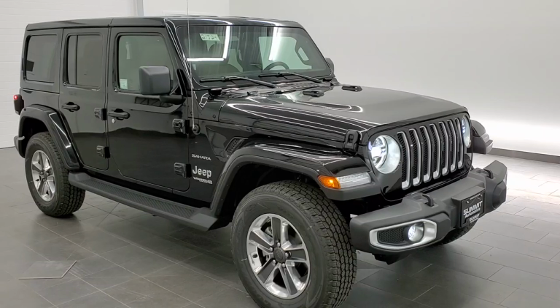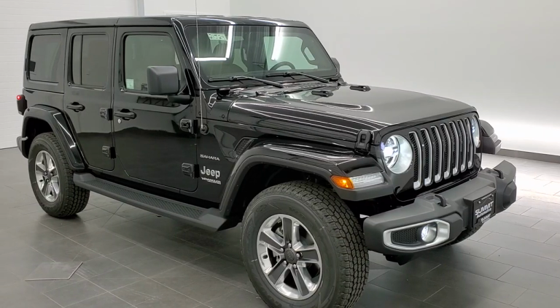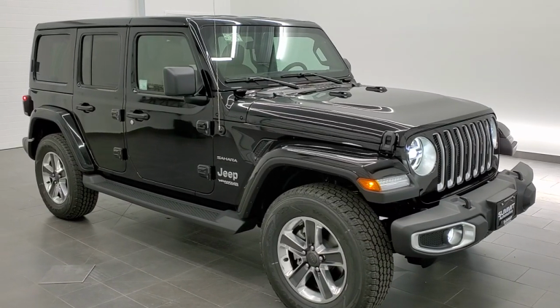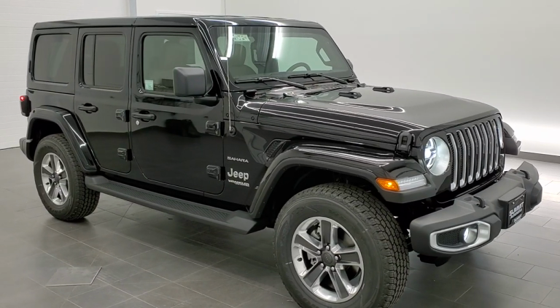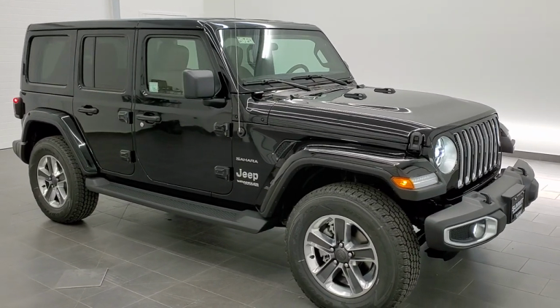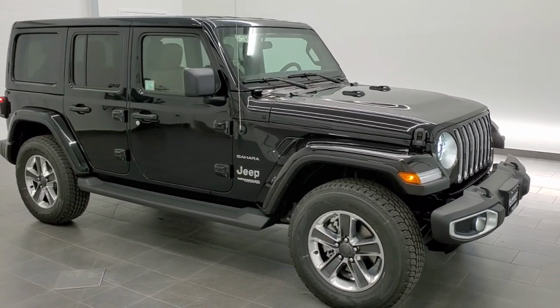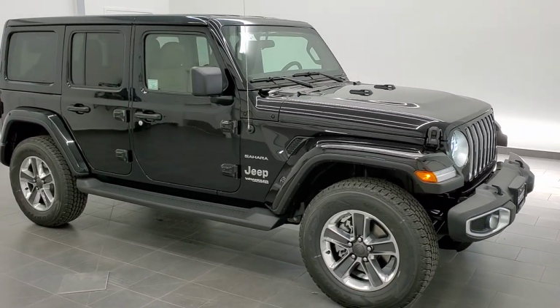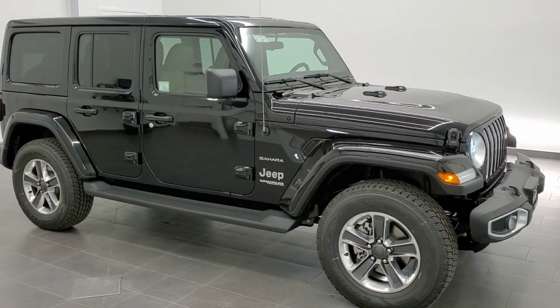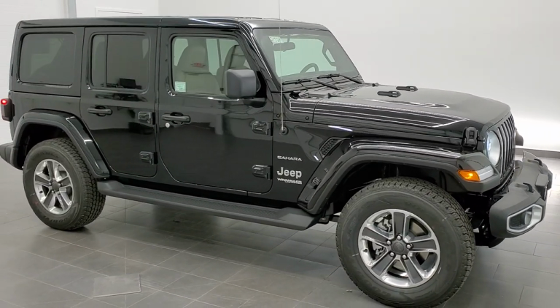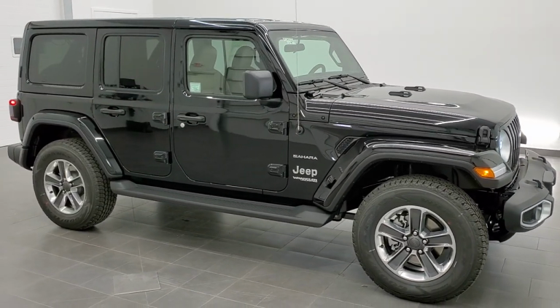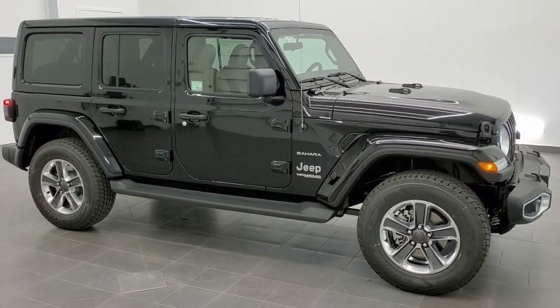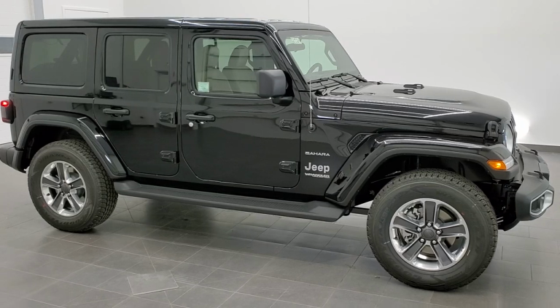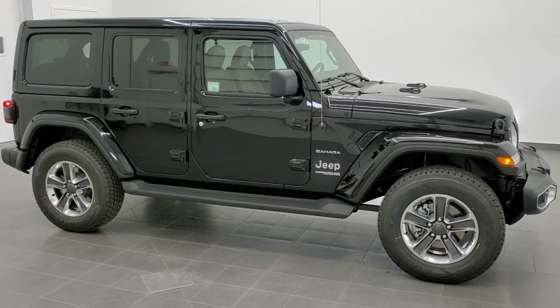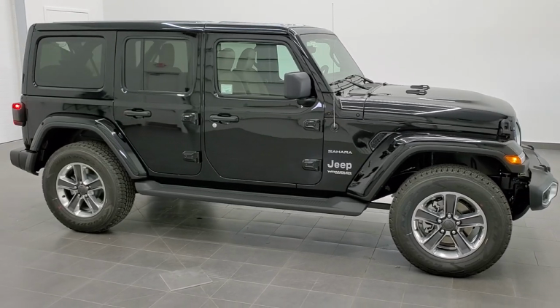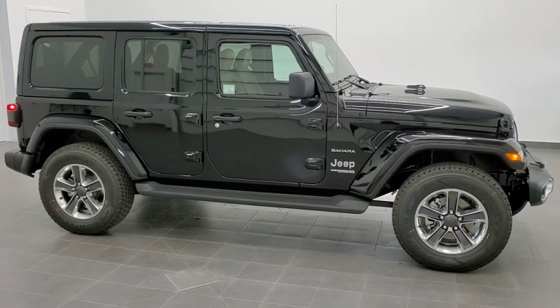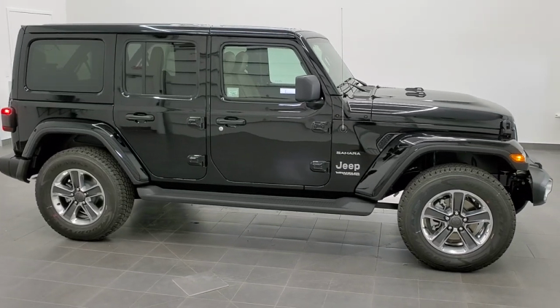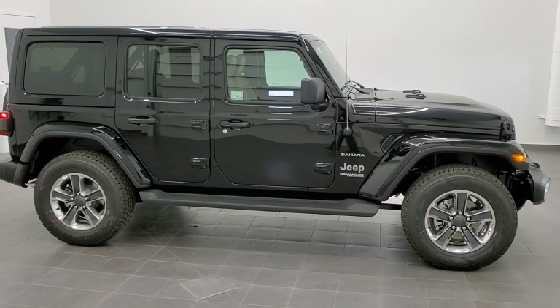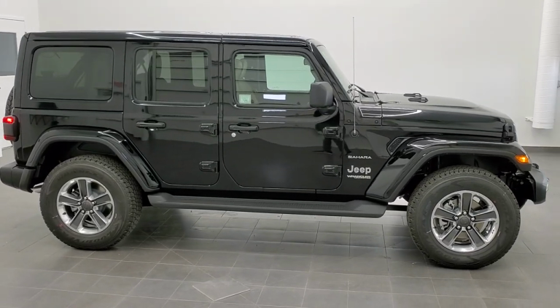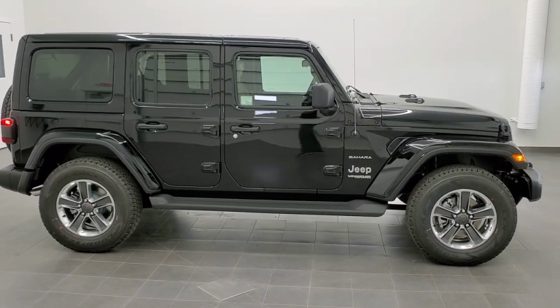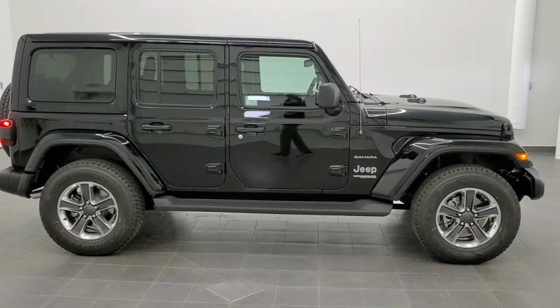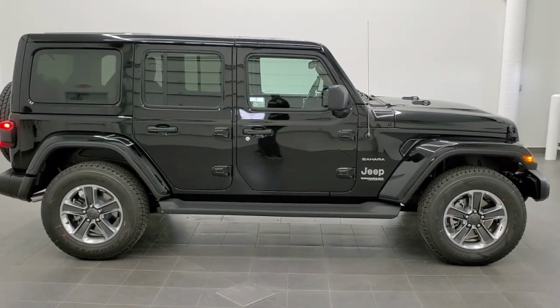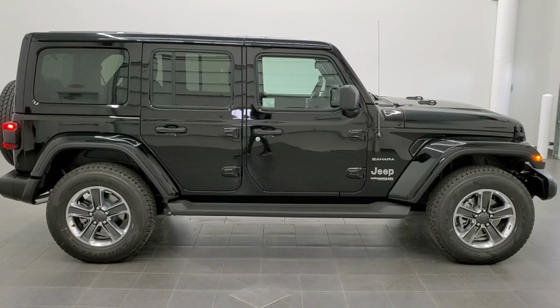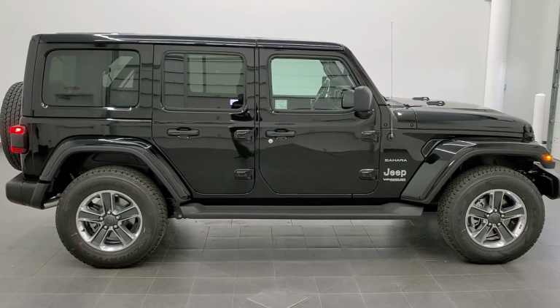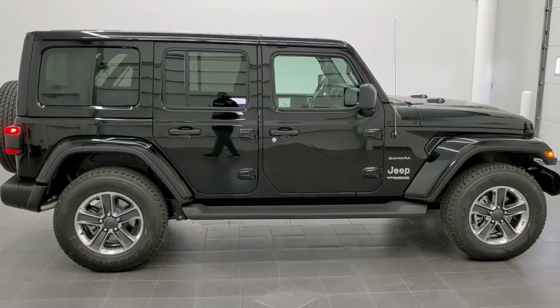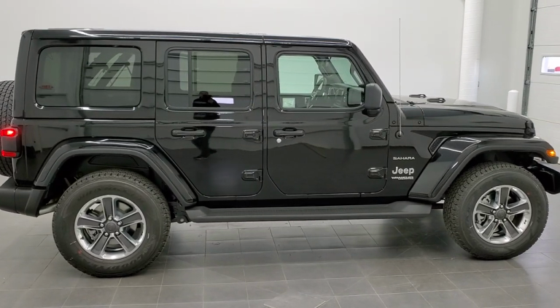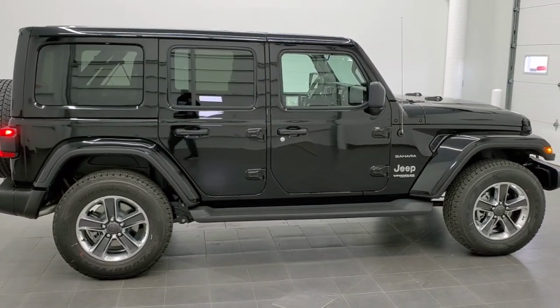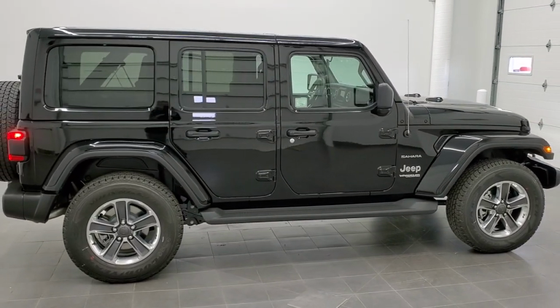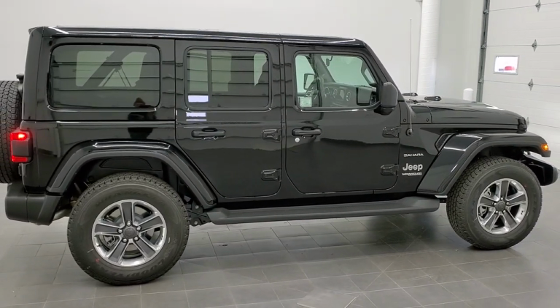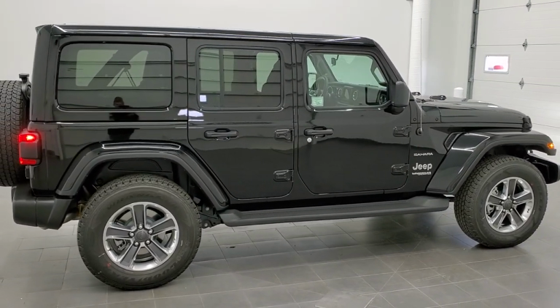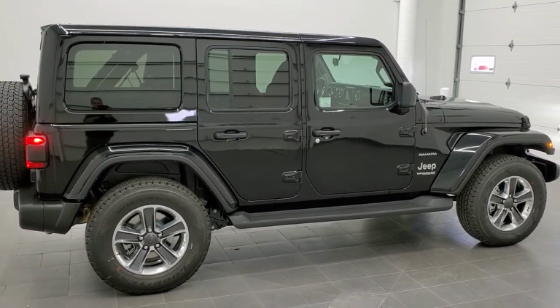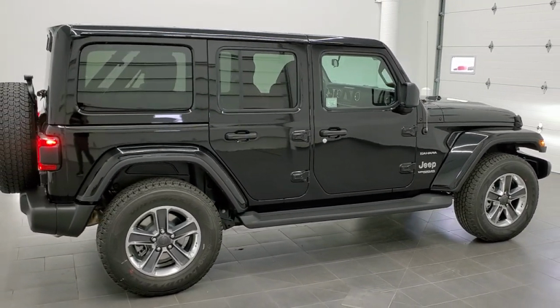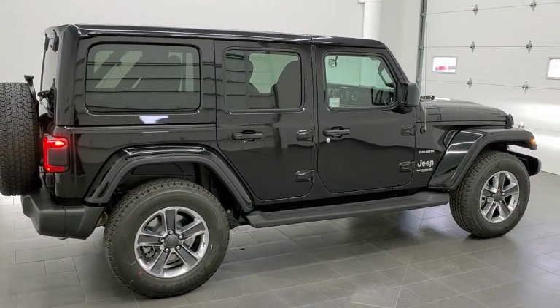This is stock number 21J24. We are here at Summit Automotive in Fond du Lac, Wisconsin, your new and used Jeep and Jeep Wrangler headquarters. Today we are checking out this brand new 2021 Jeep Wrangler Unlimited Sahara.